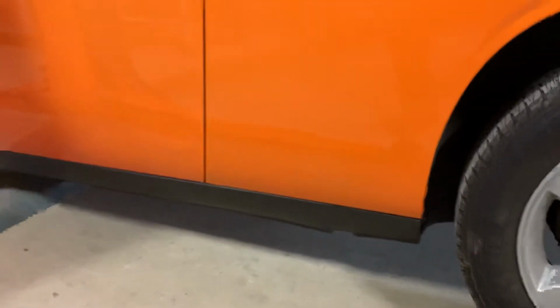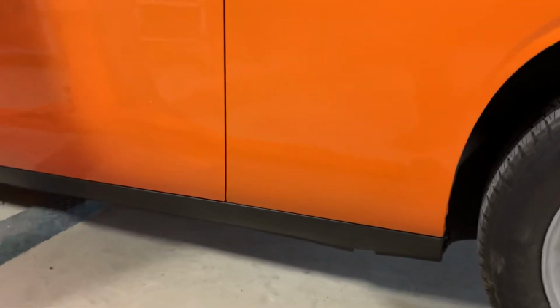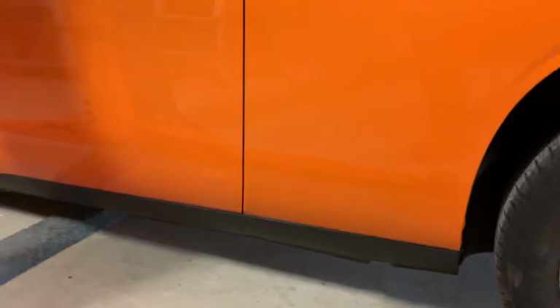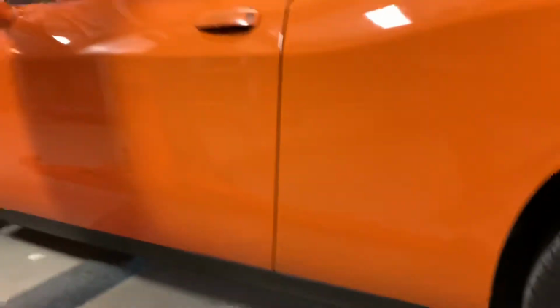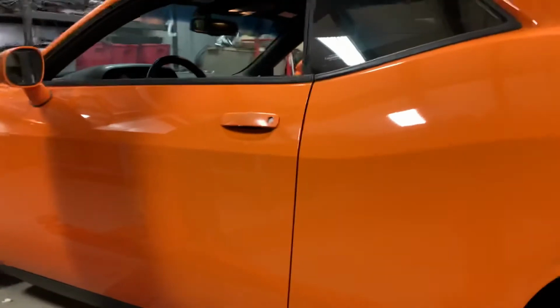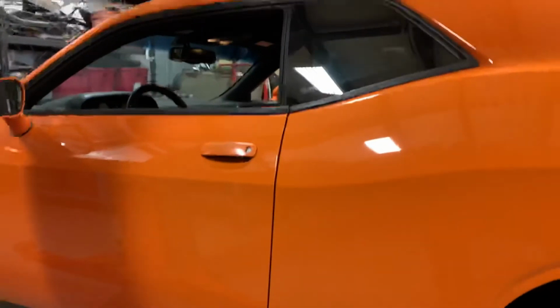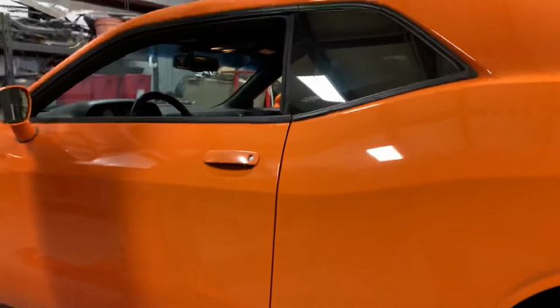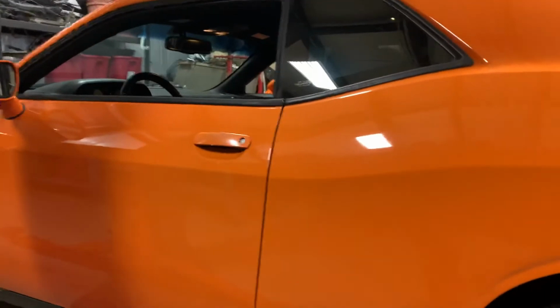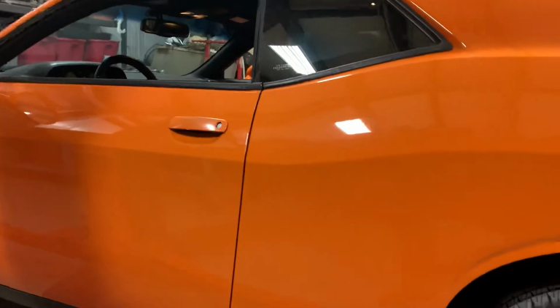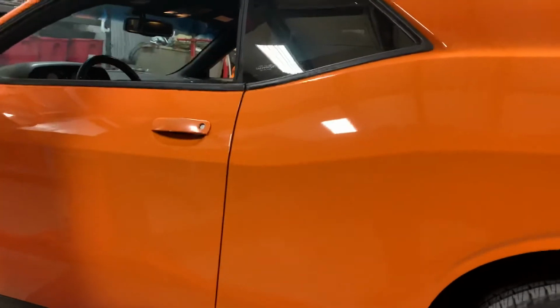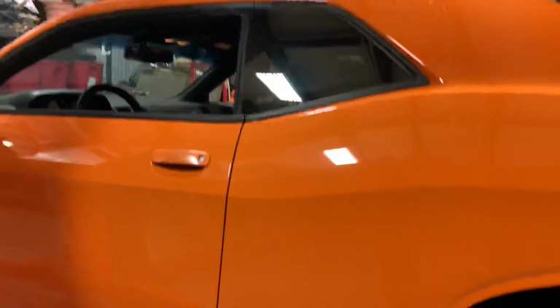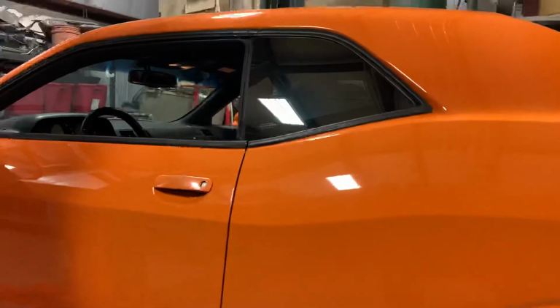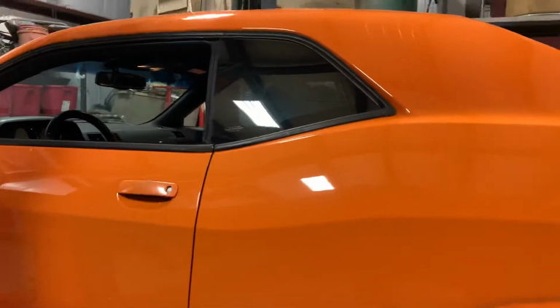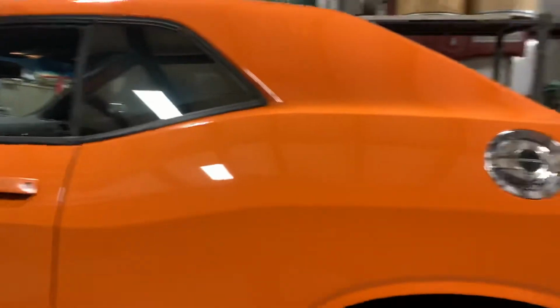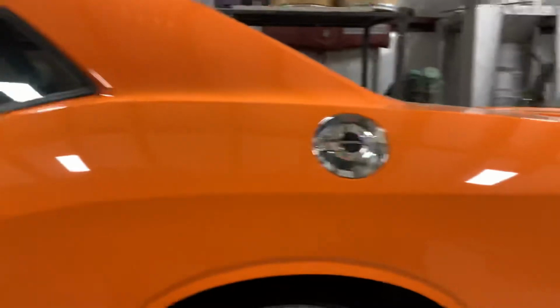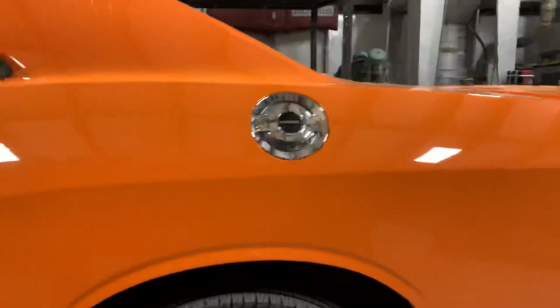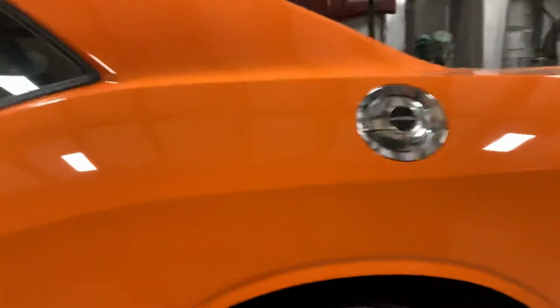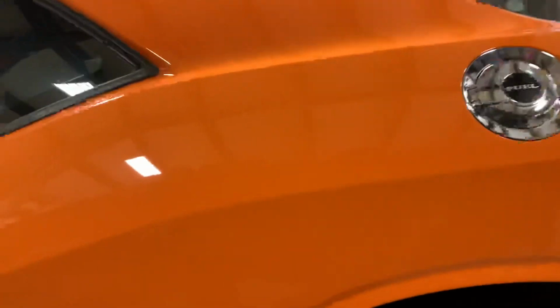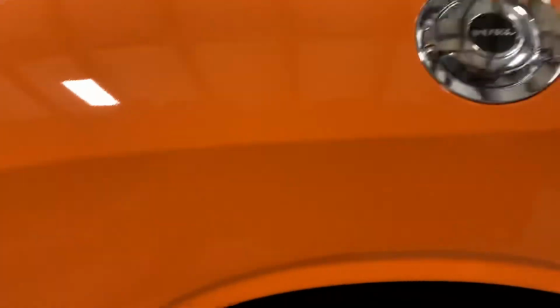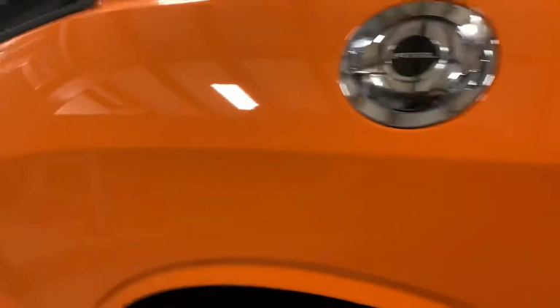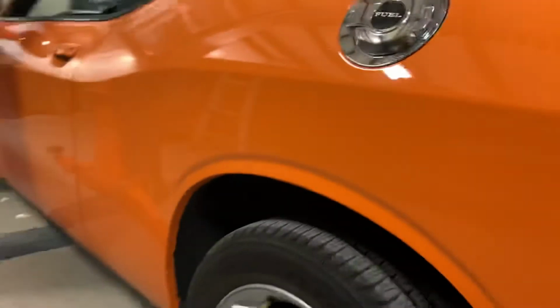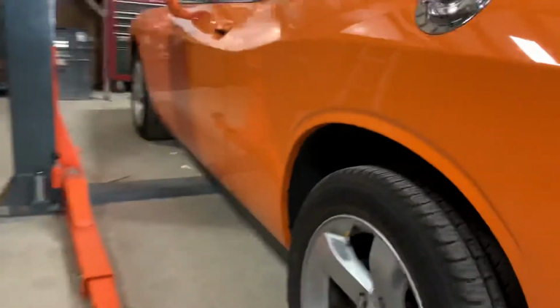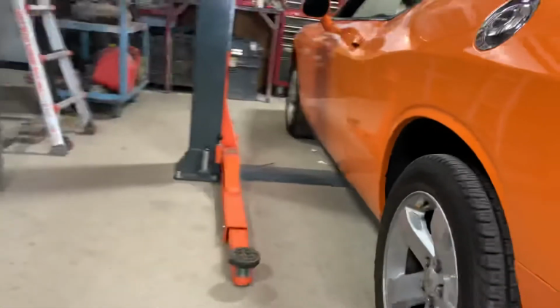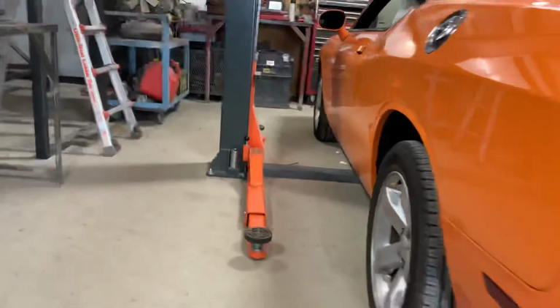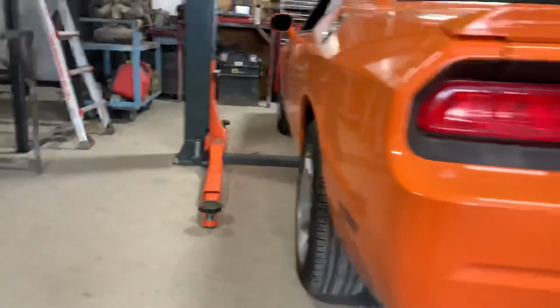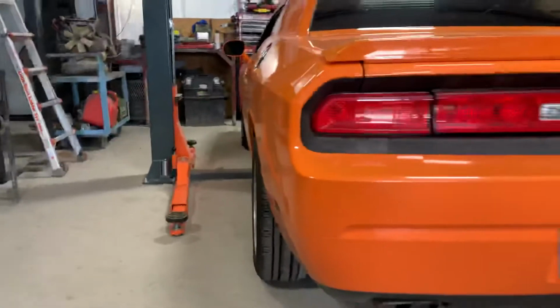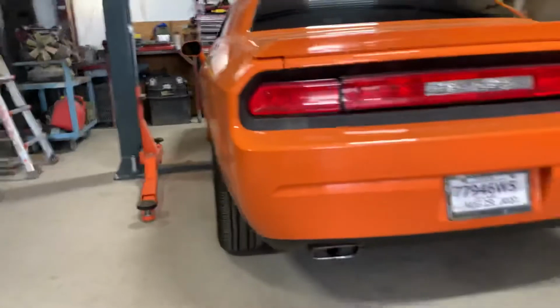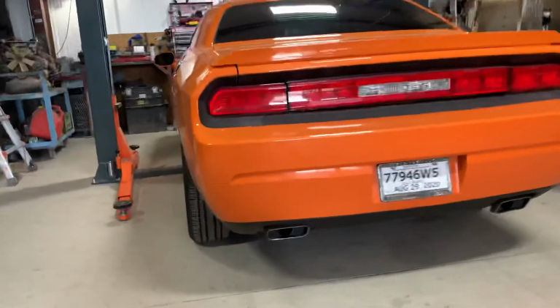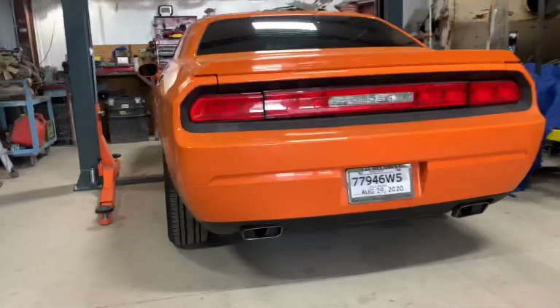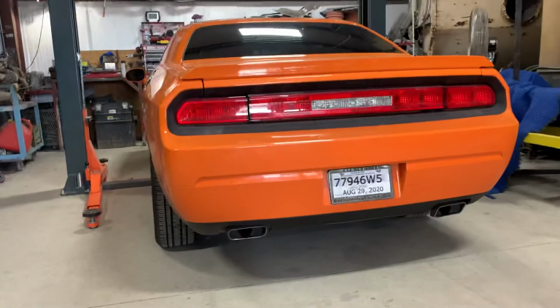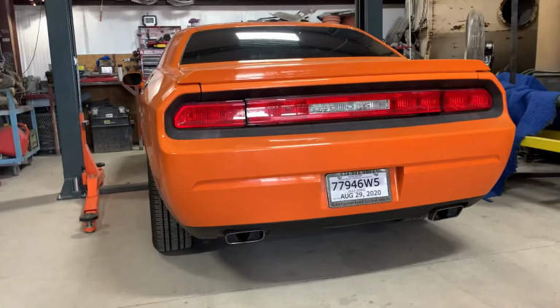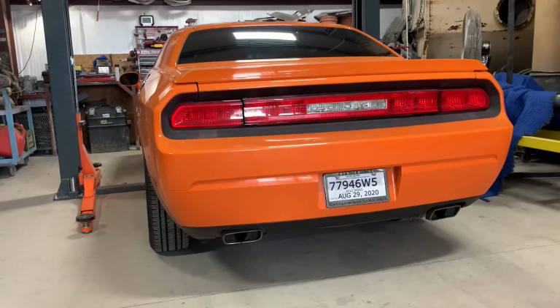It looks good — better orange. Orange baby. It's kind of neat because it has a posi rear end in it.